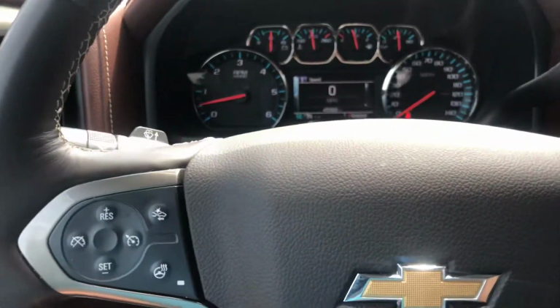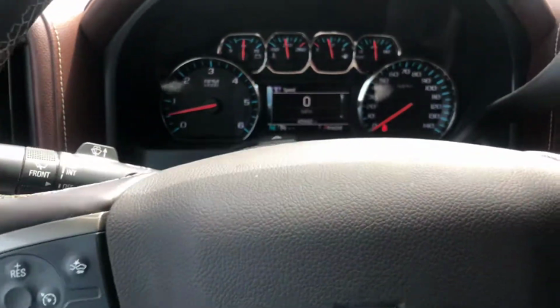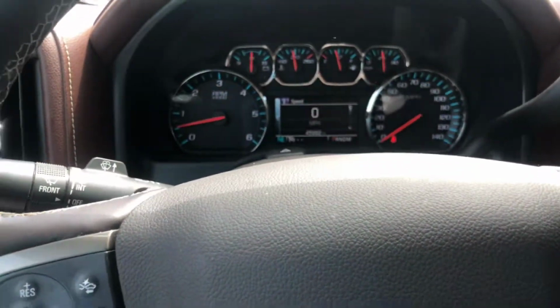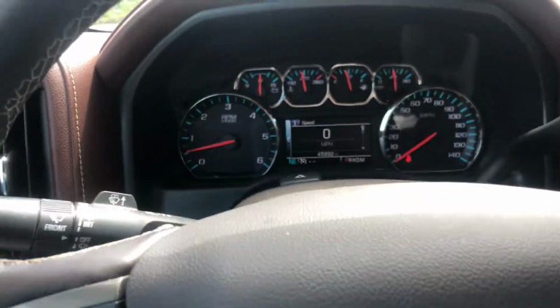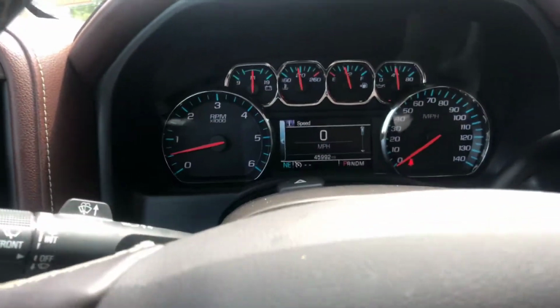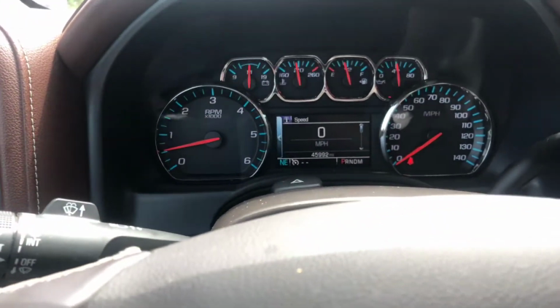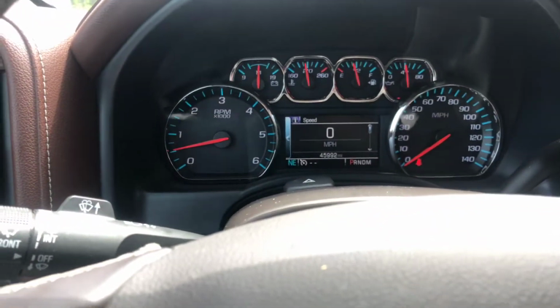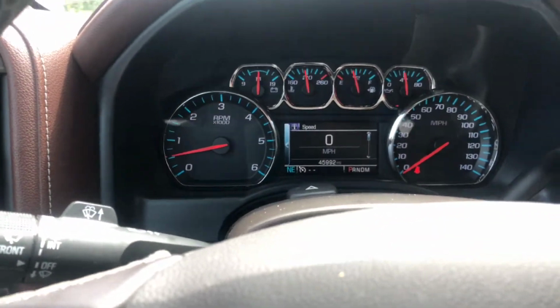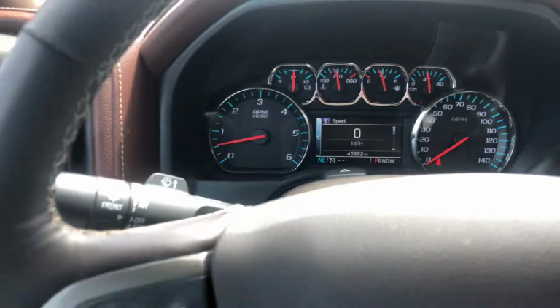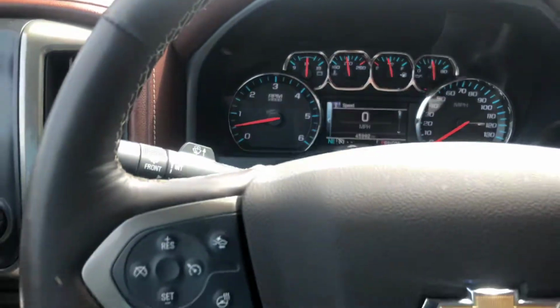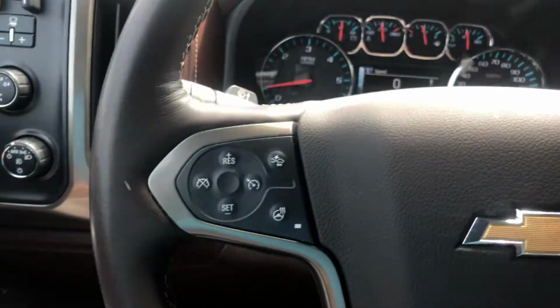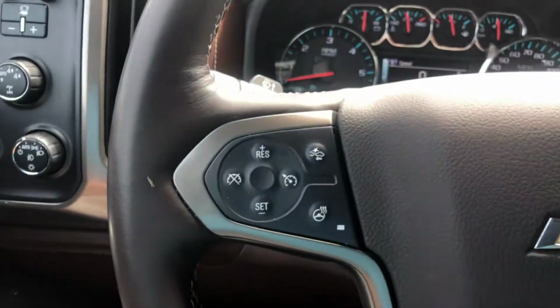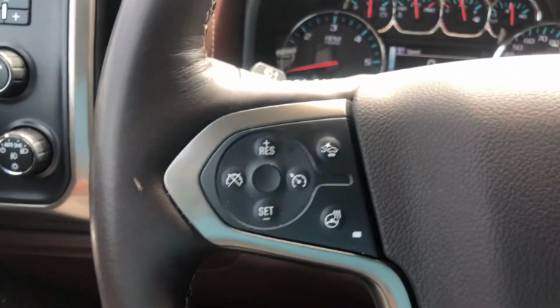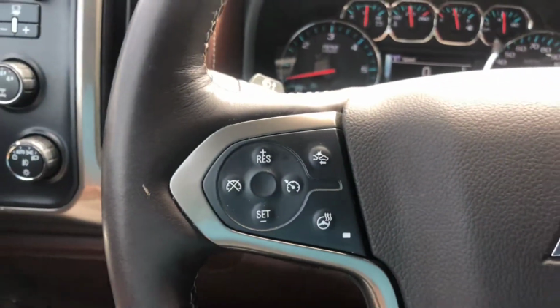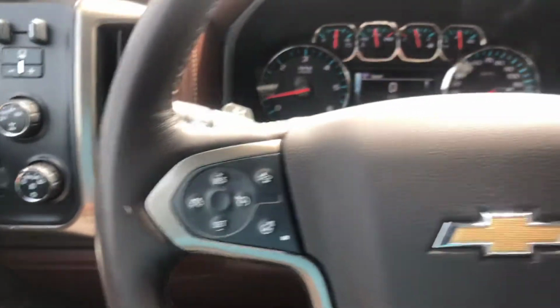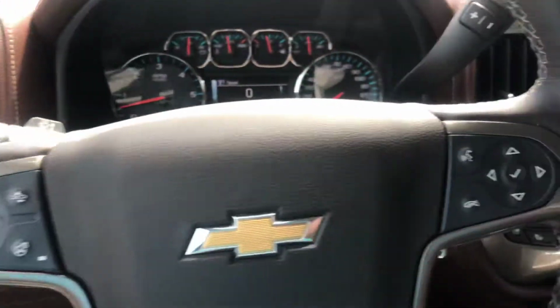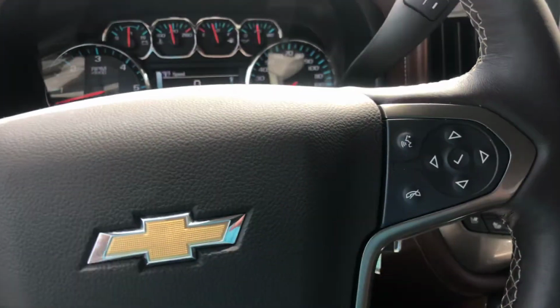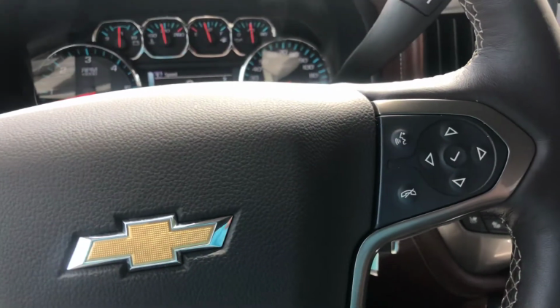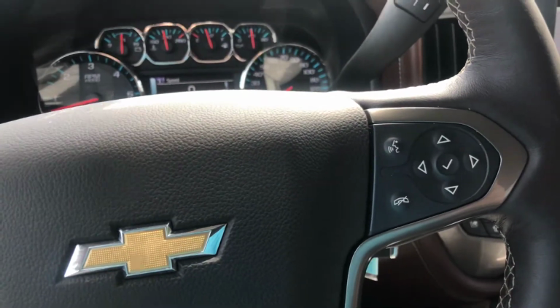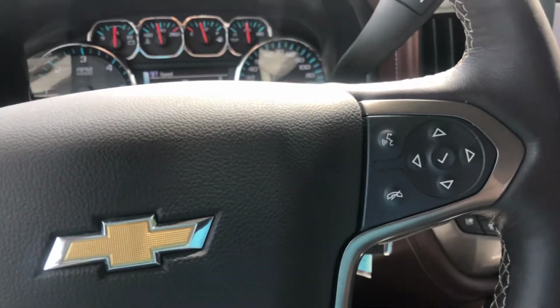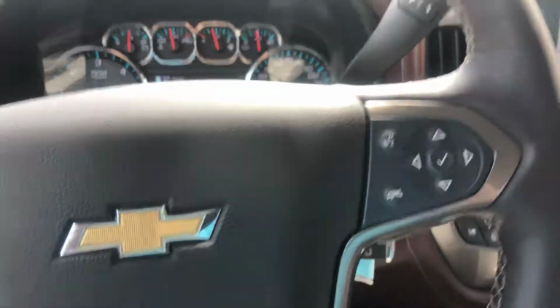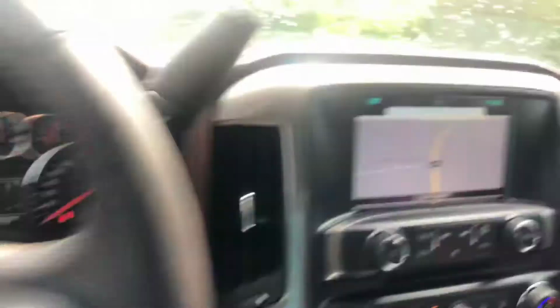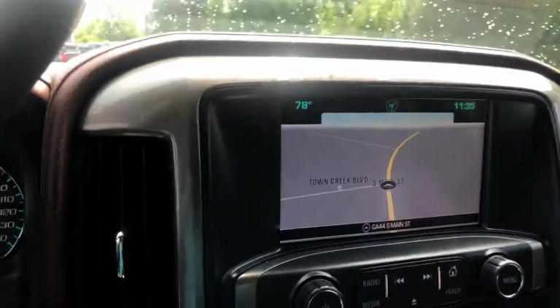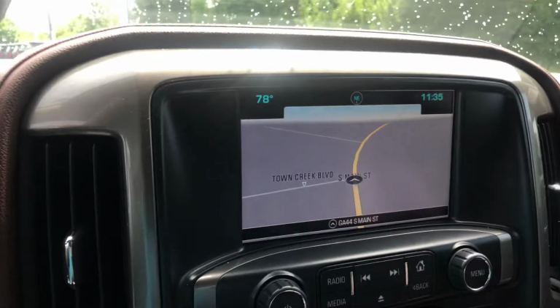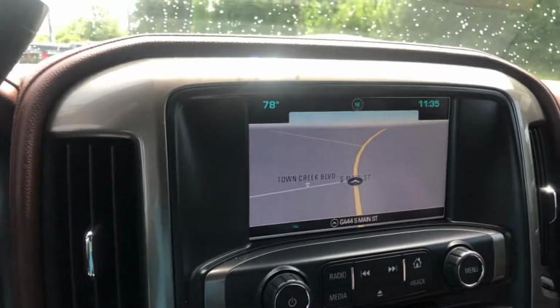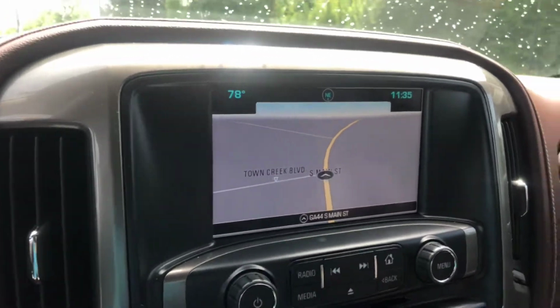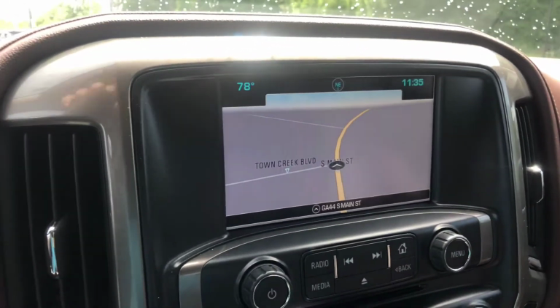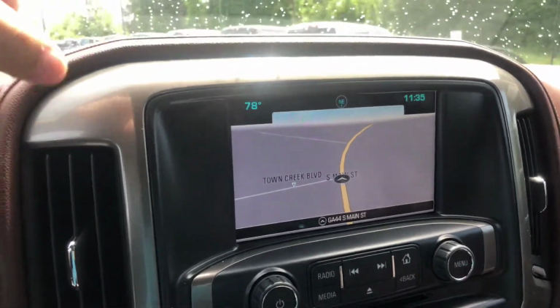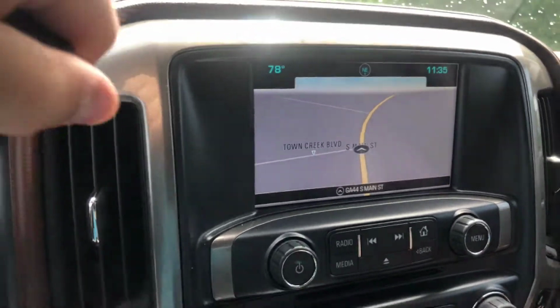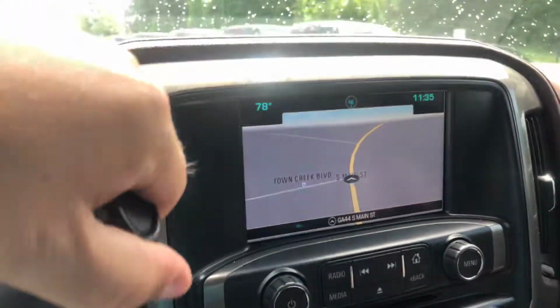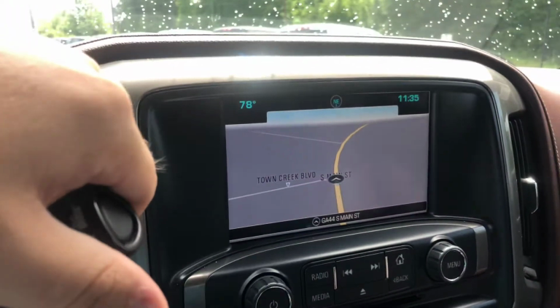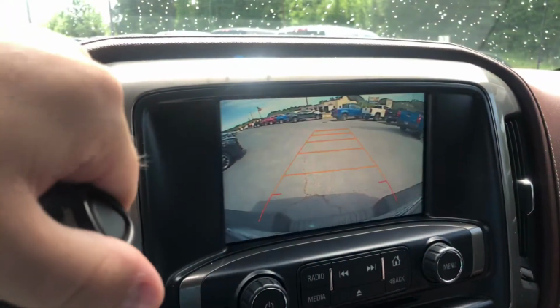Now this vehicle has a little under 46,000 miles. You get the forward collision alert, also the hands-free calling, and you do have the built-in navigation and of course the reverse camera.